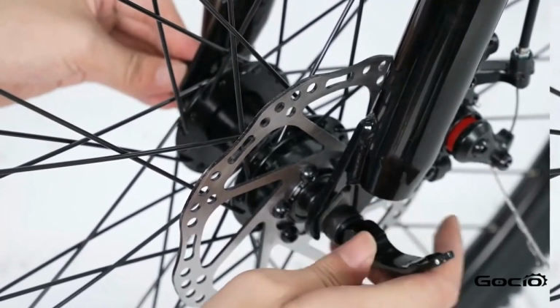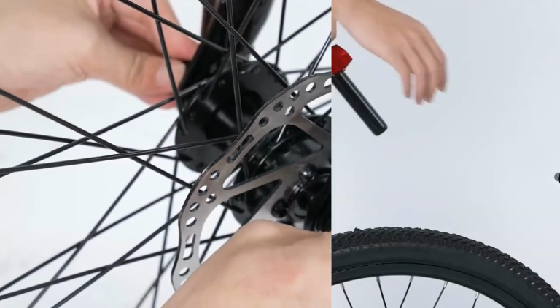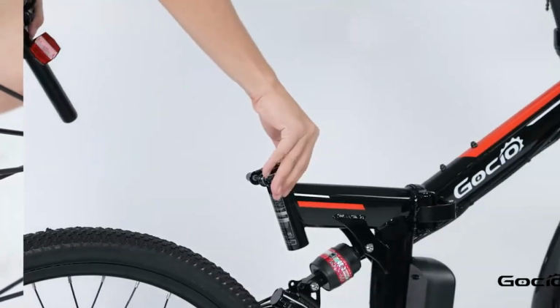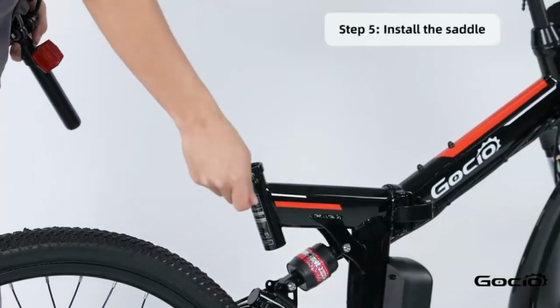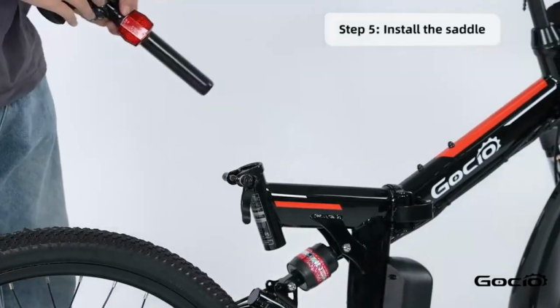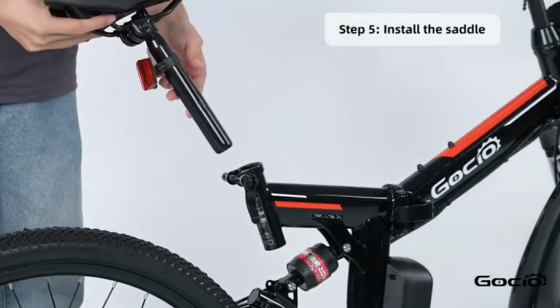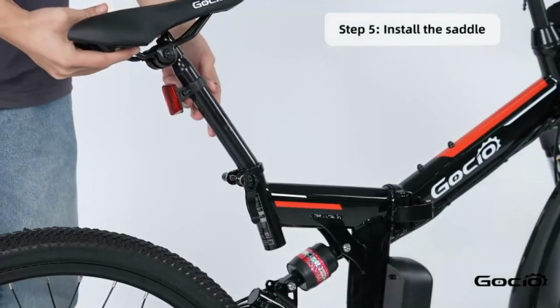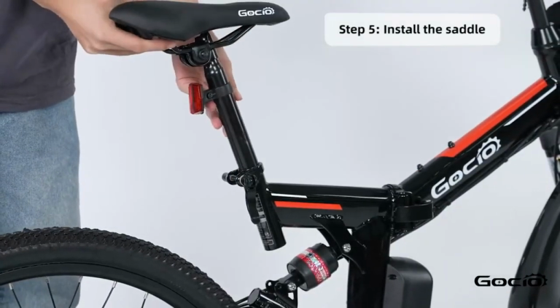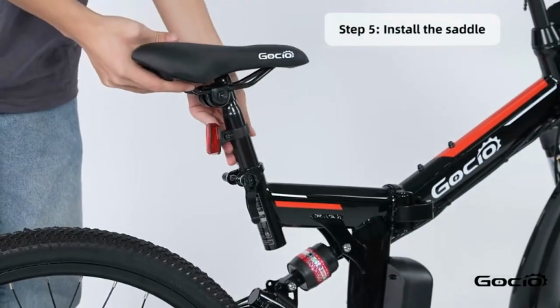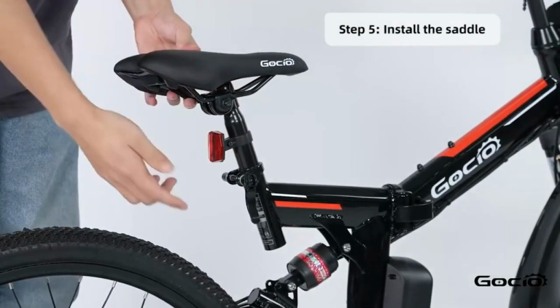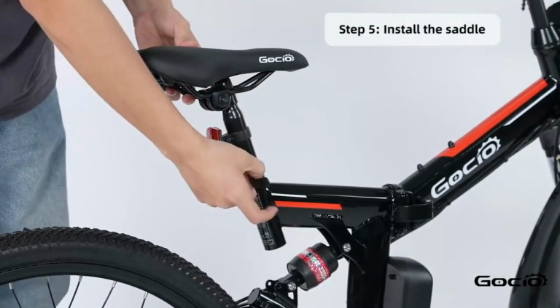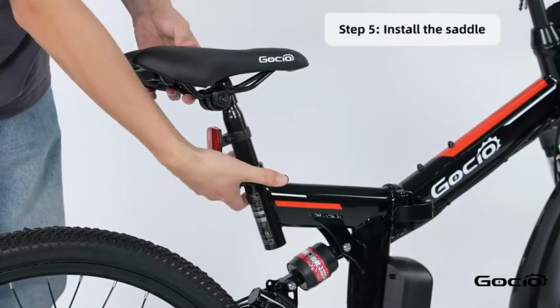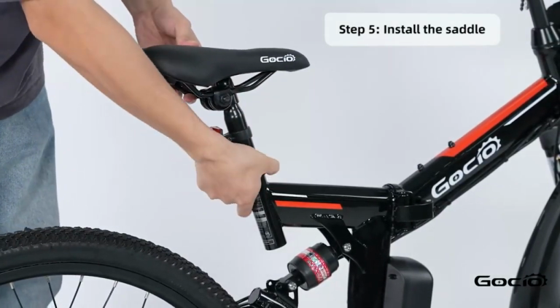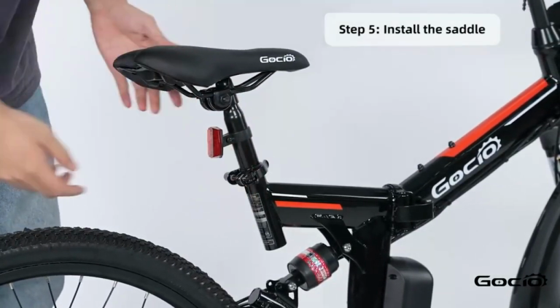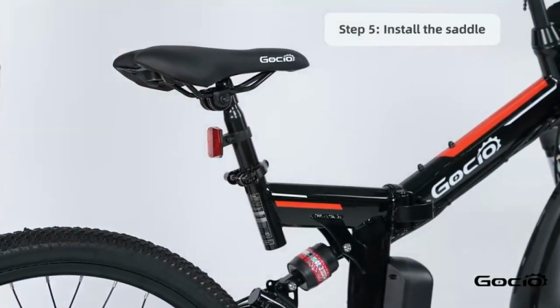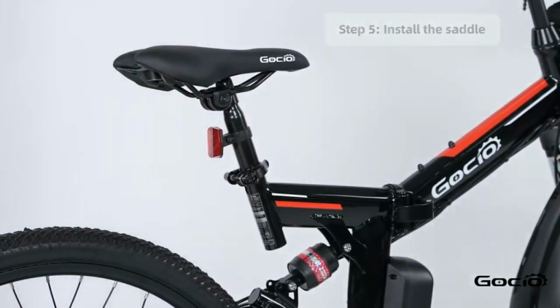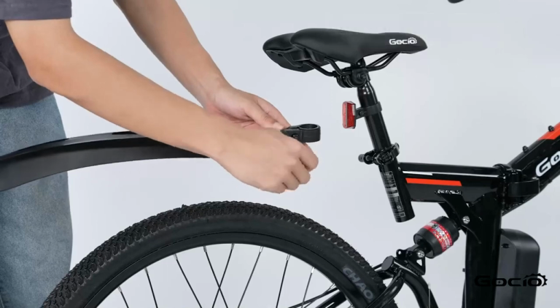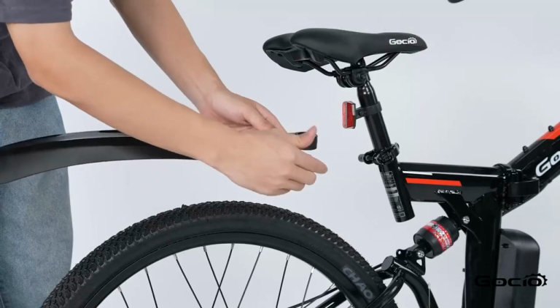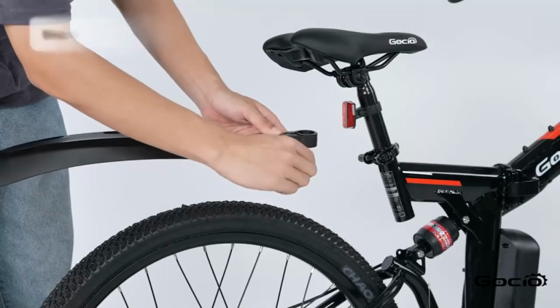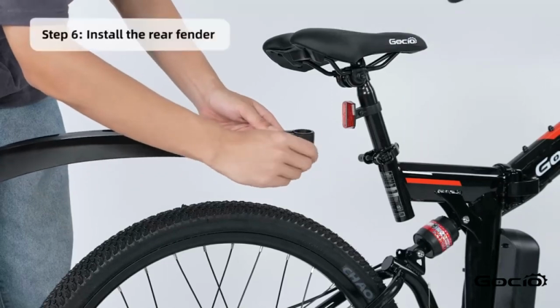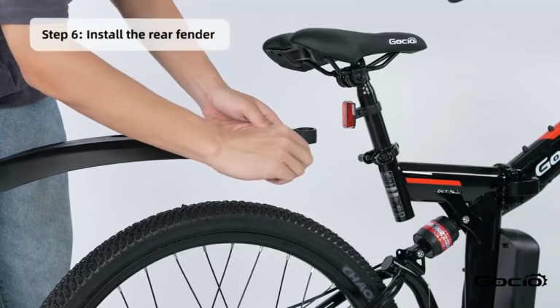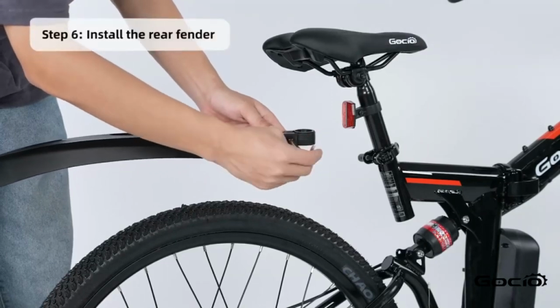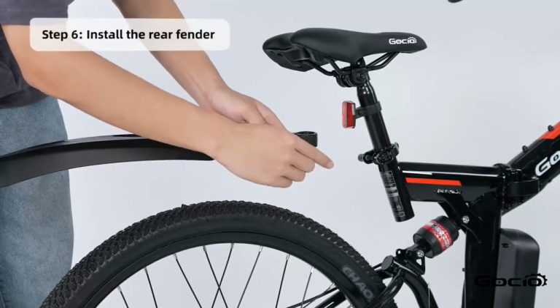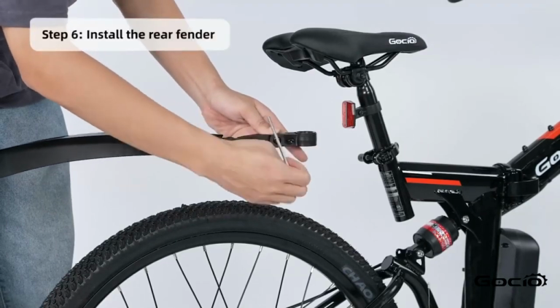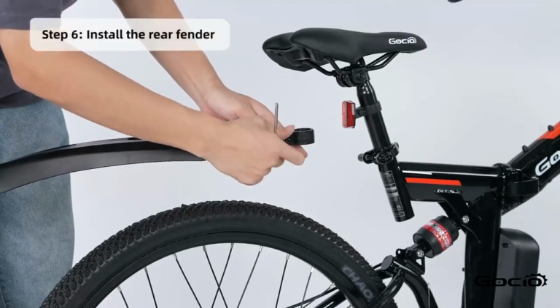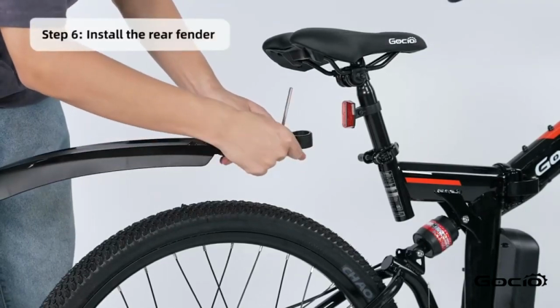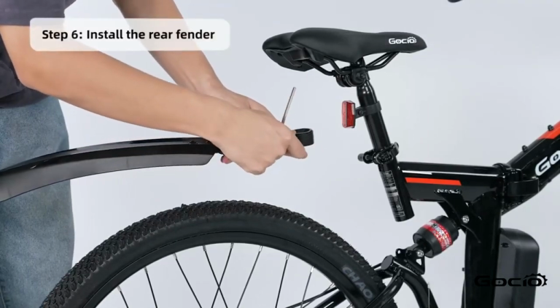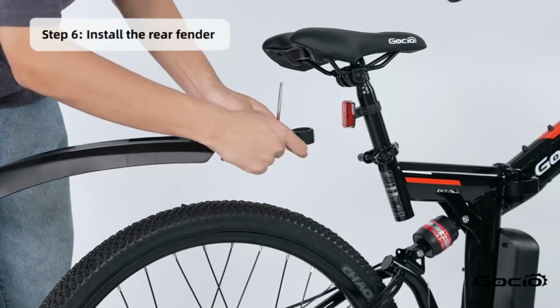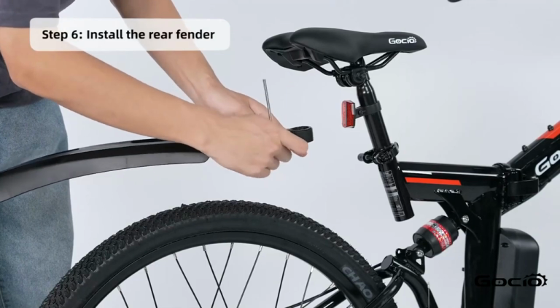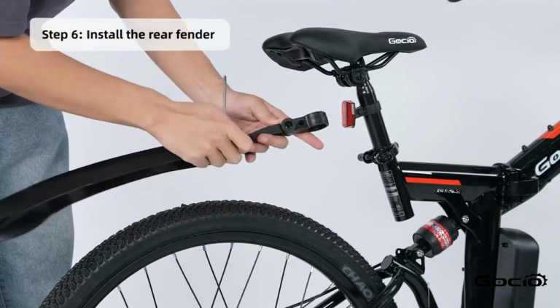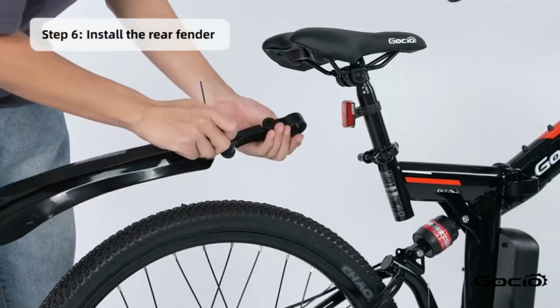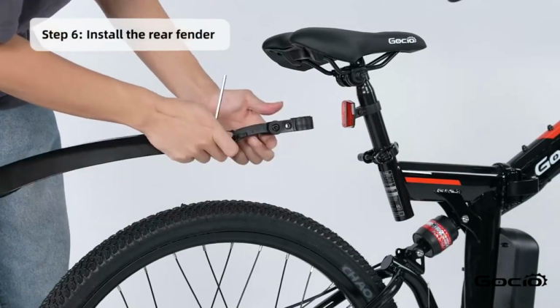Now put the seat on and clamp it down the same way as the tire. Install the rear fender and cross the cable tensions.